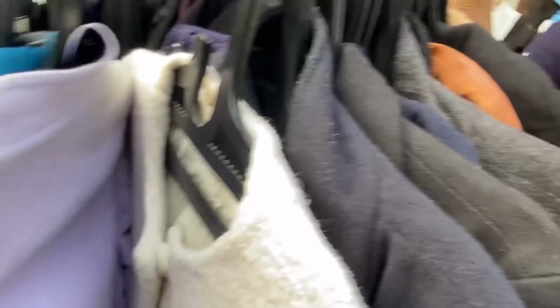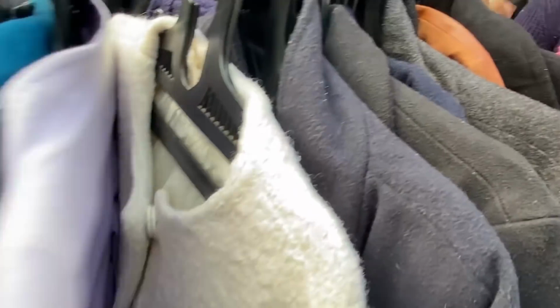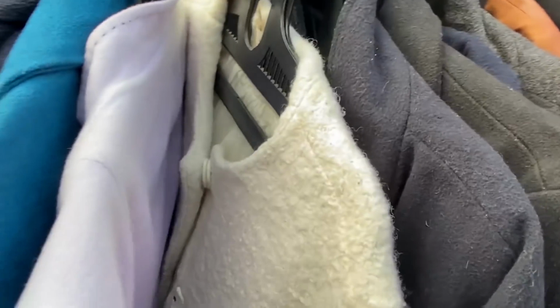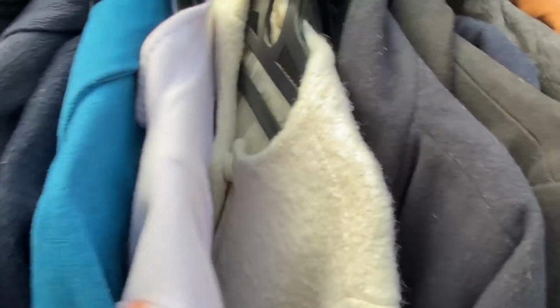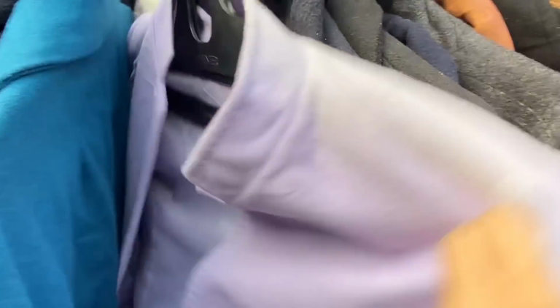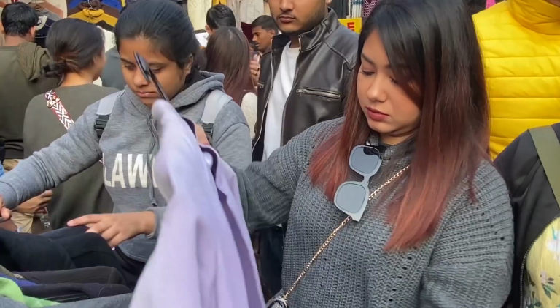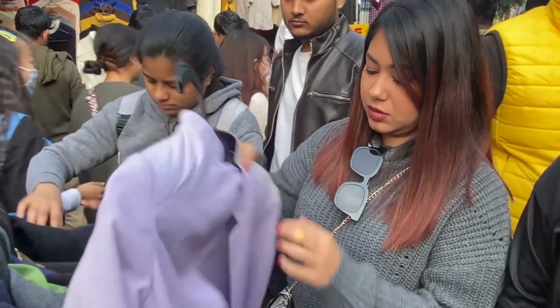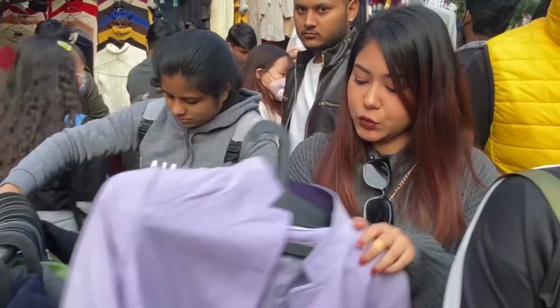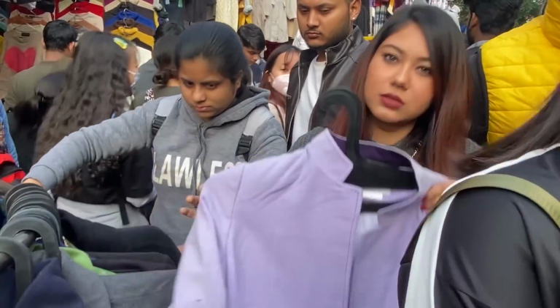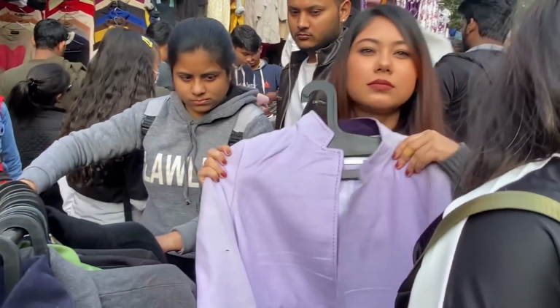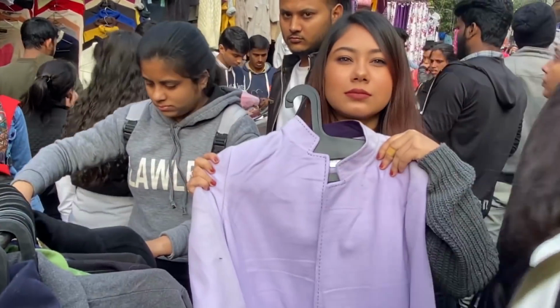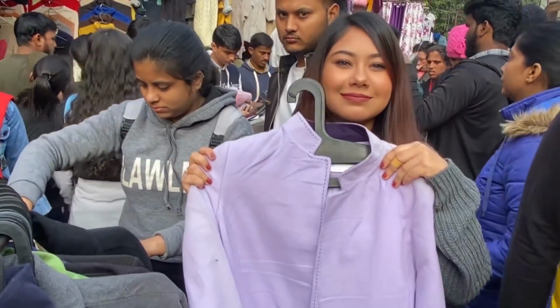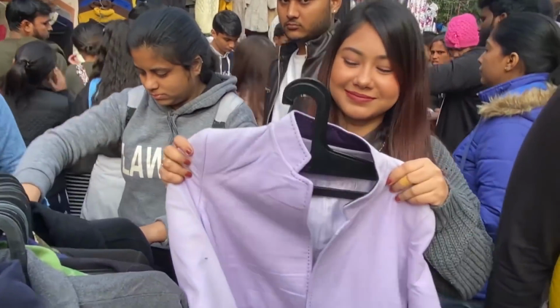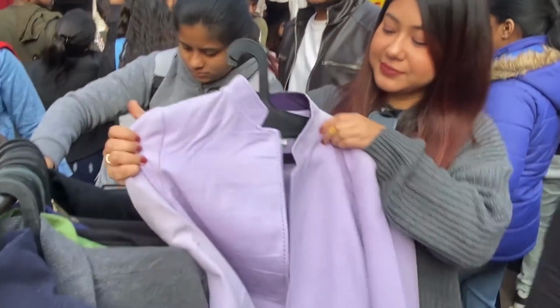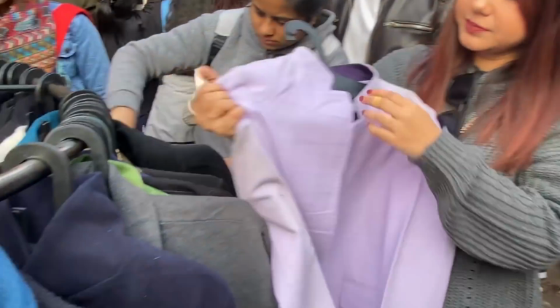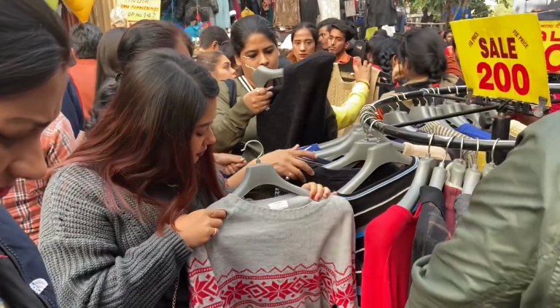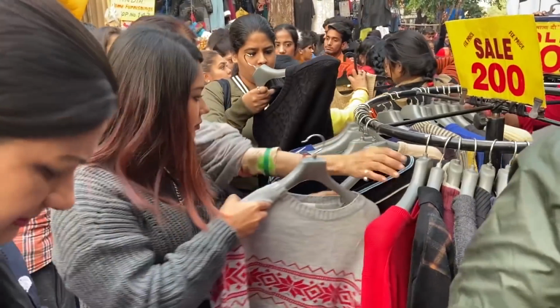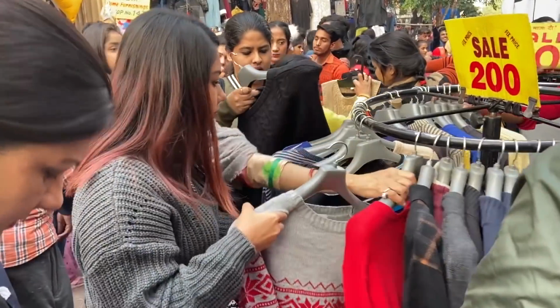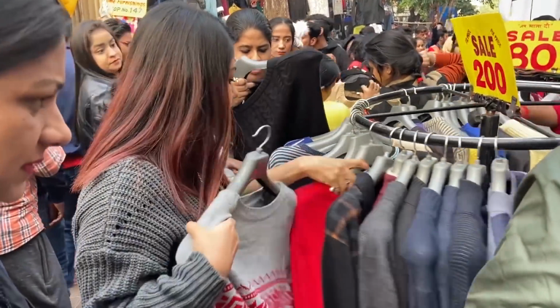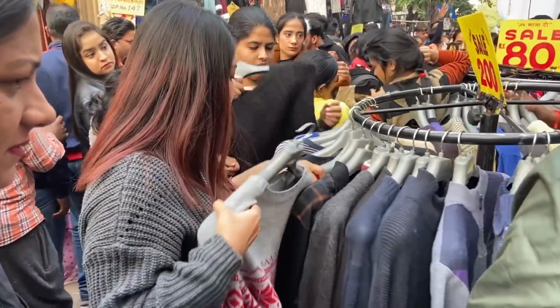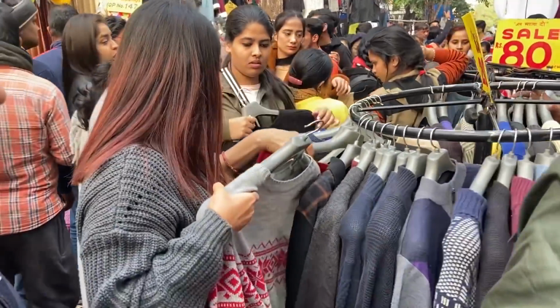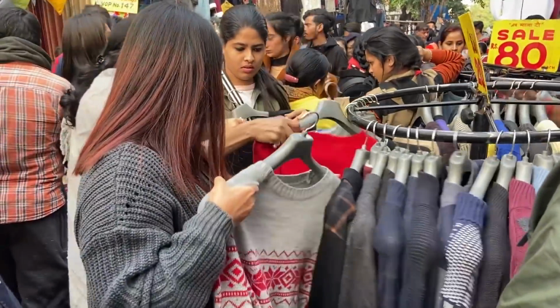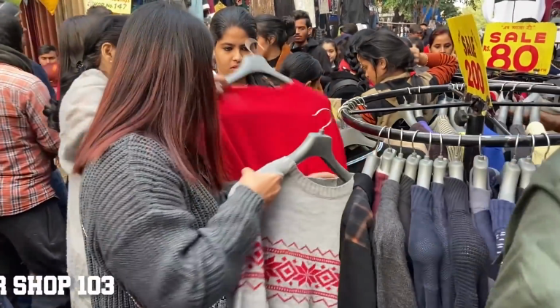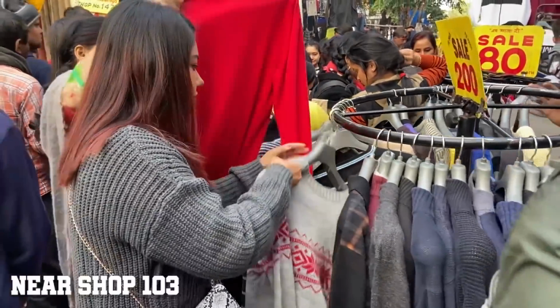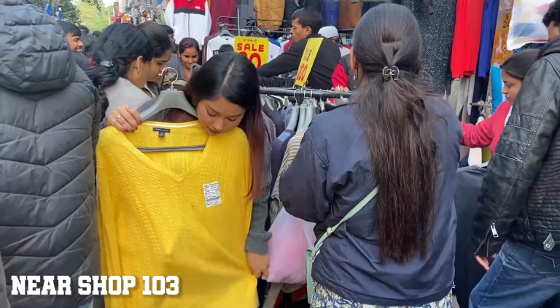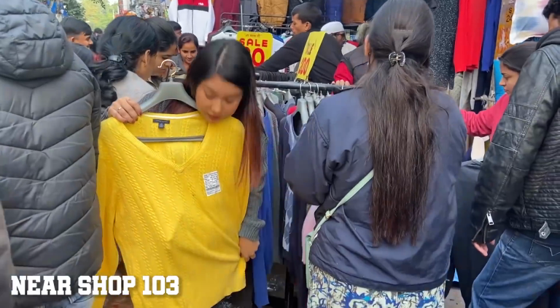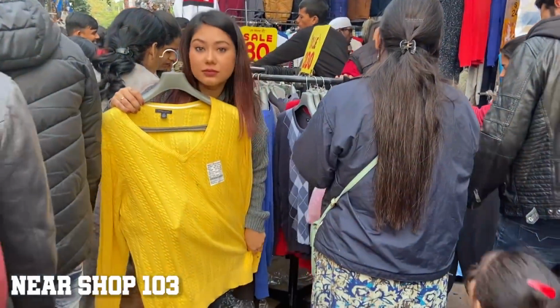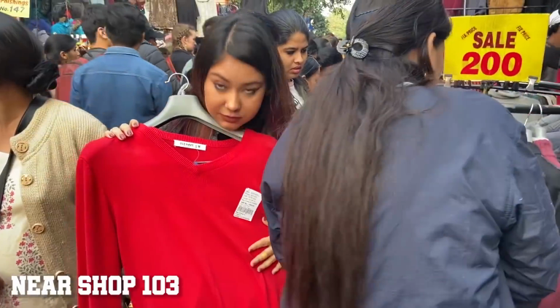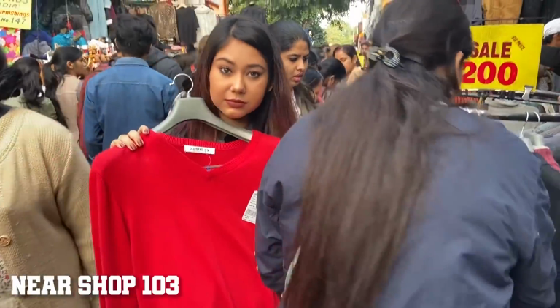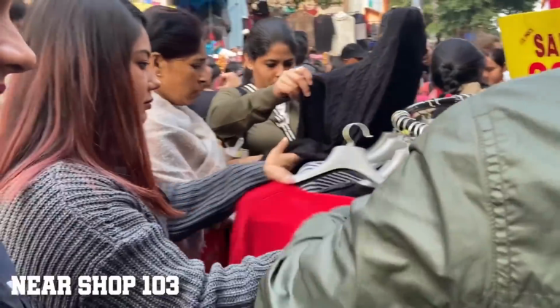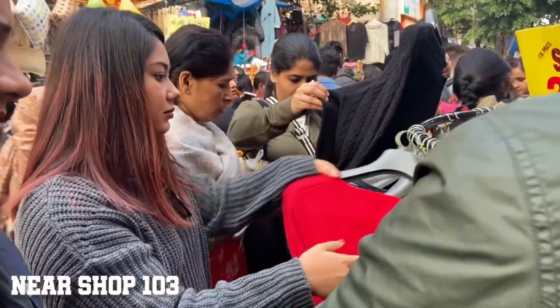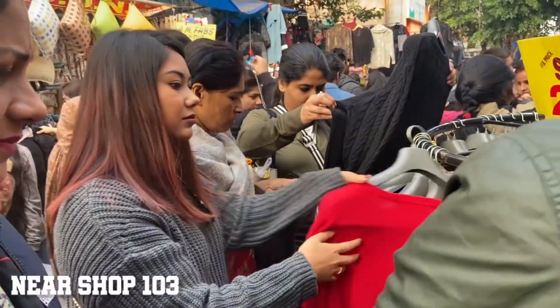I found such amazing clothes there - ye lilac blazer itna acha lag raha hai and it's only for 150 rupees. Maine beech mein ek aisa stall bhi dekha jahan H&M and Zara ke sweaters and sweatshirts mil rahe the, and trust me inki wool quality bhi kaafi sahi and soft thi.